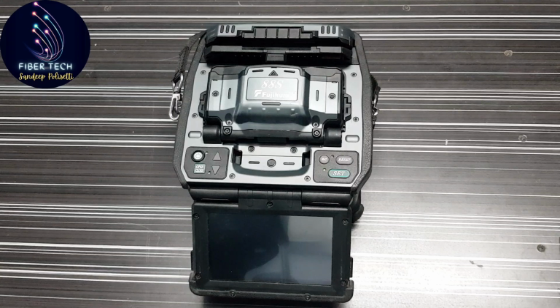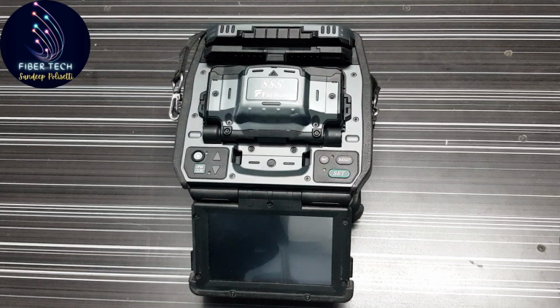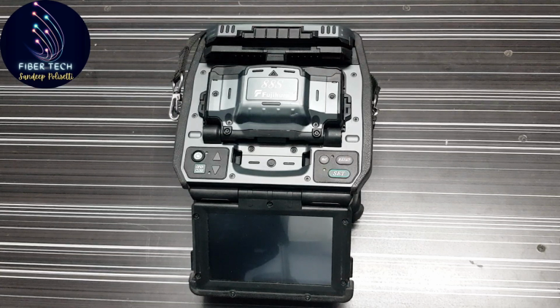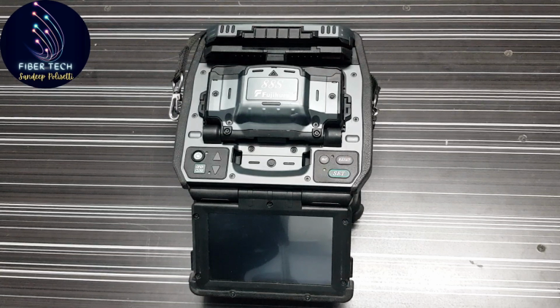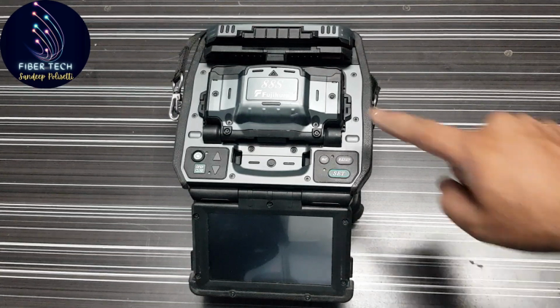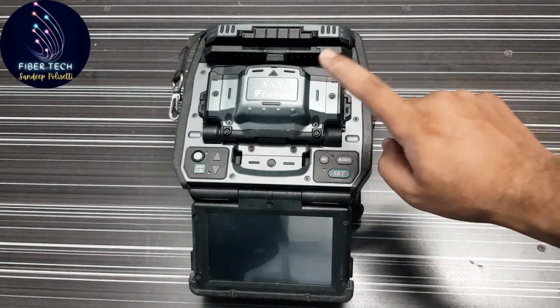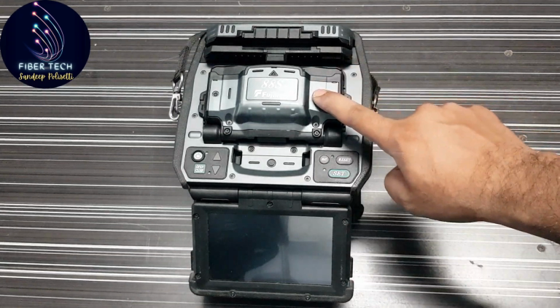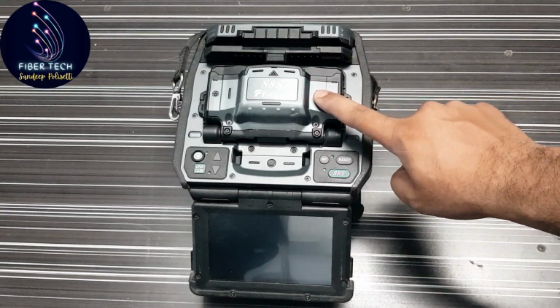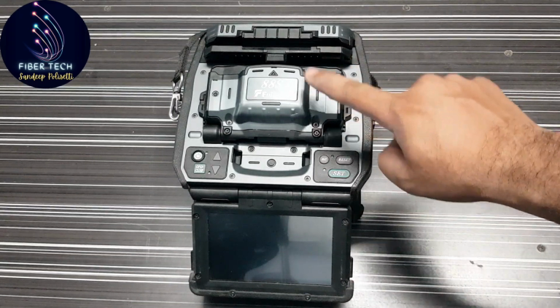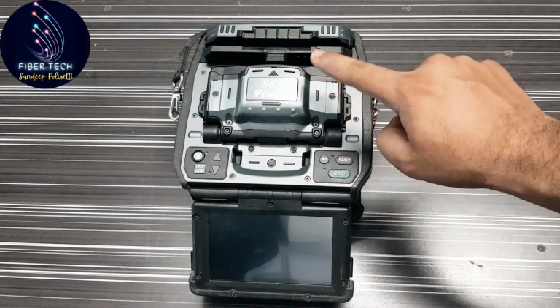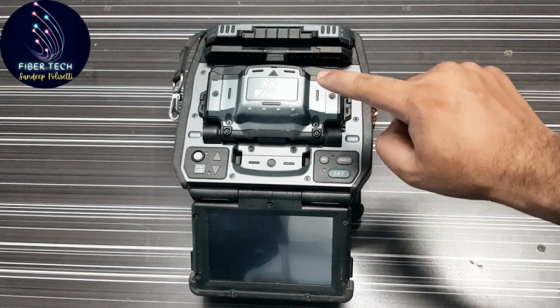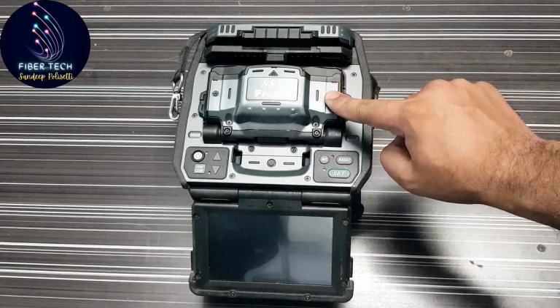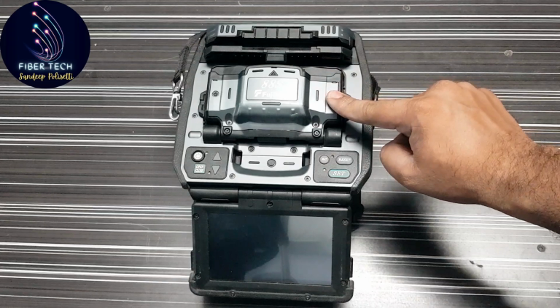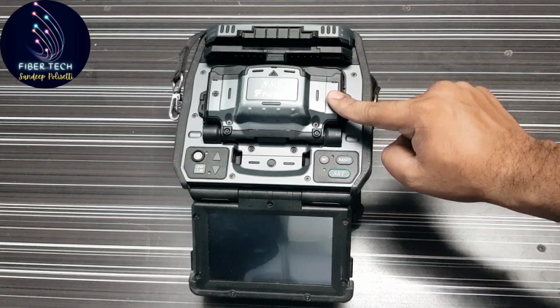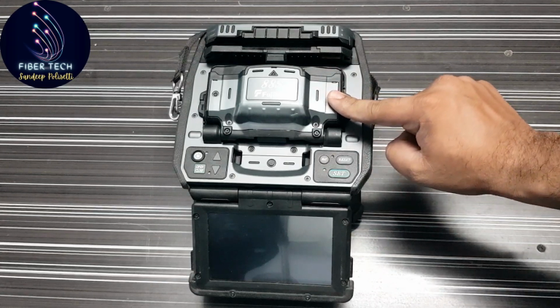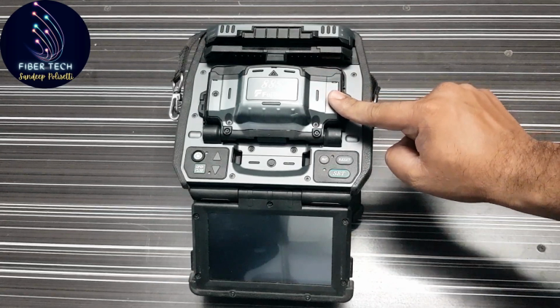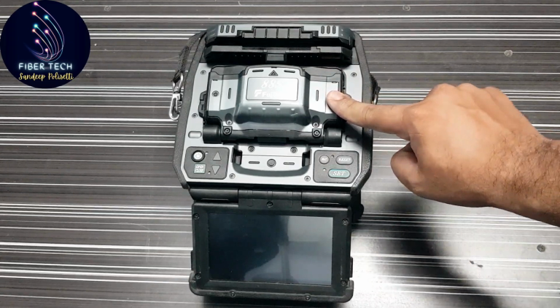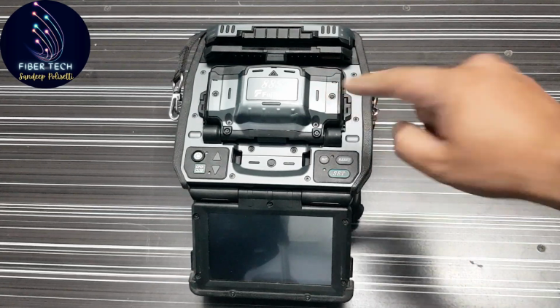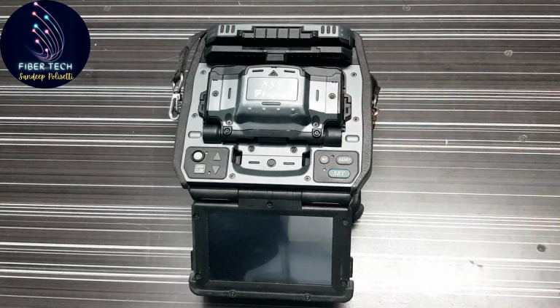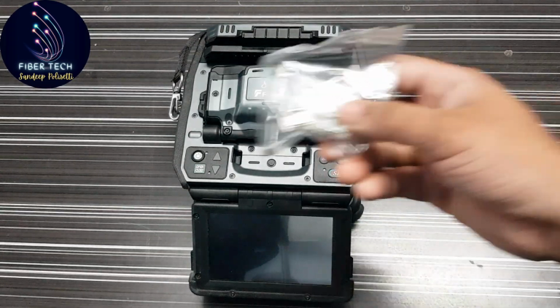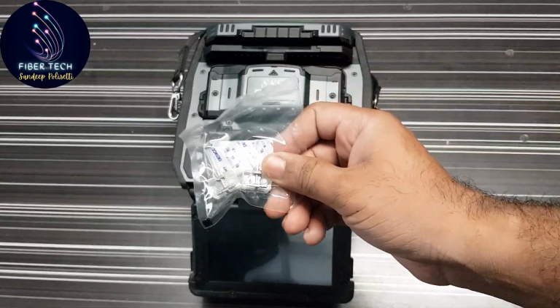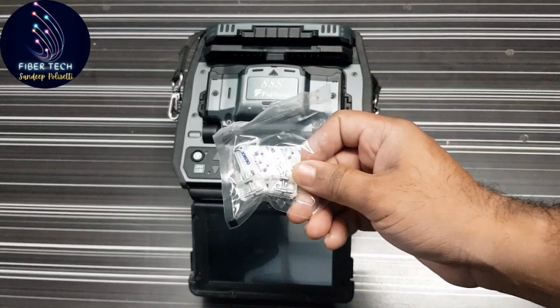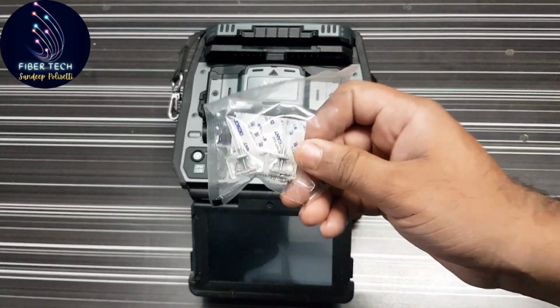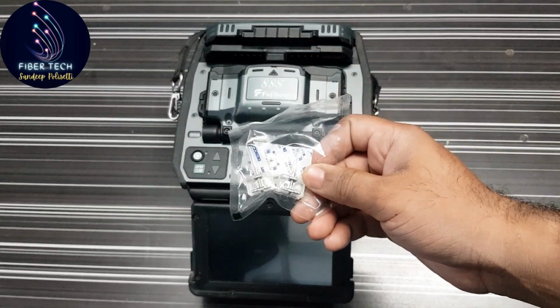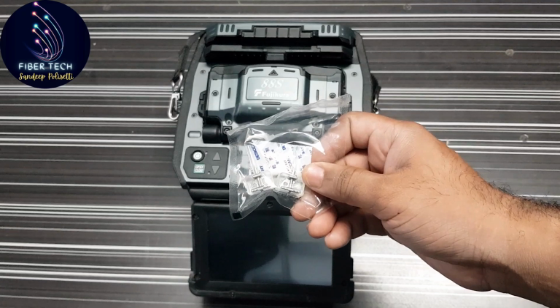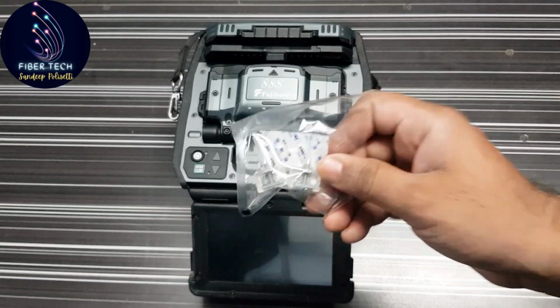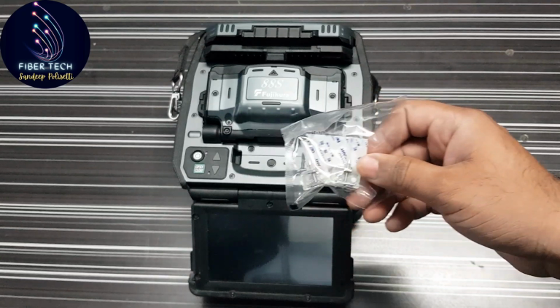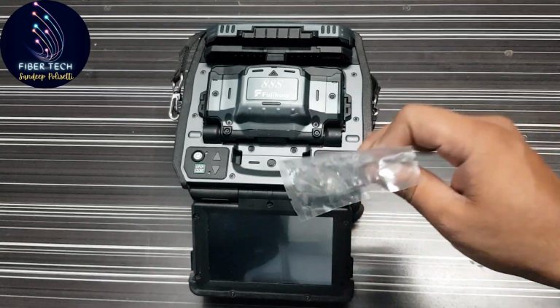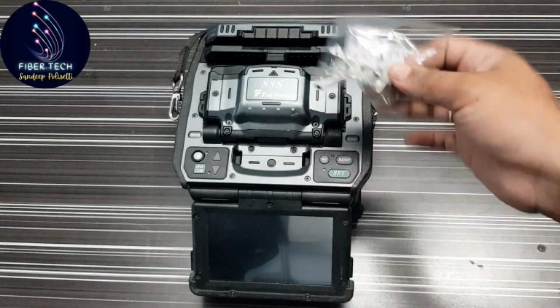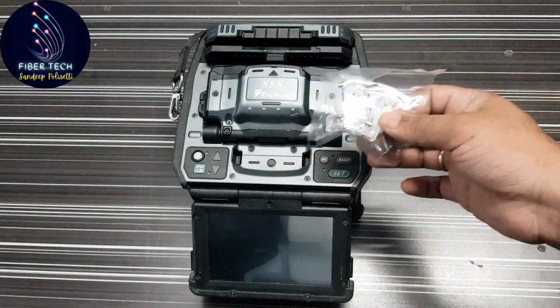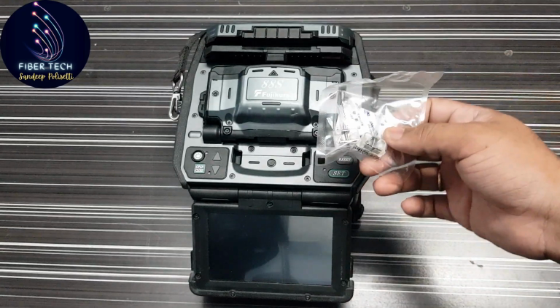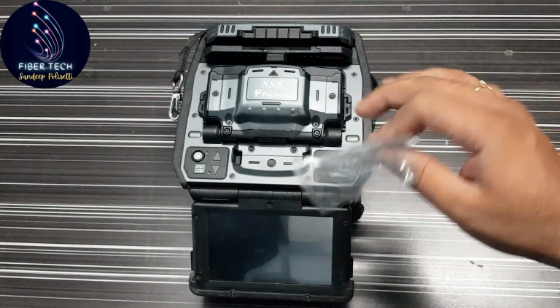For example, I am going to use a Fujikura 88S splicing machine. I agree with a spare set of electrodes, and I am going to talk about the electrodes in this video.